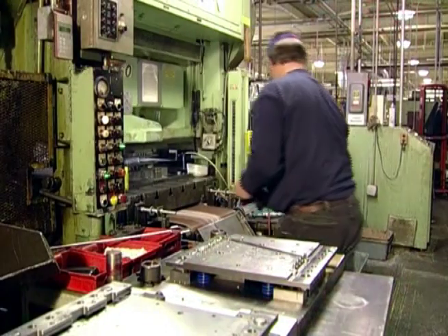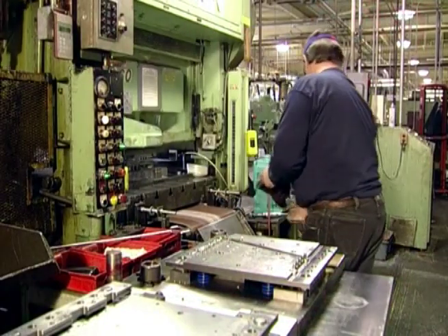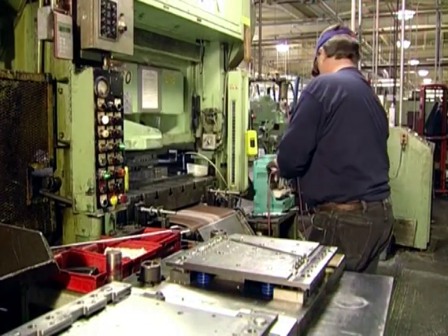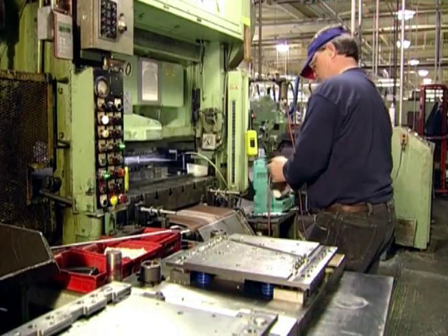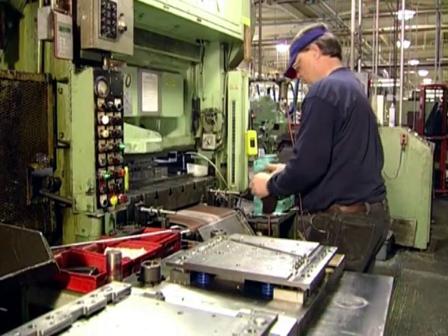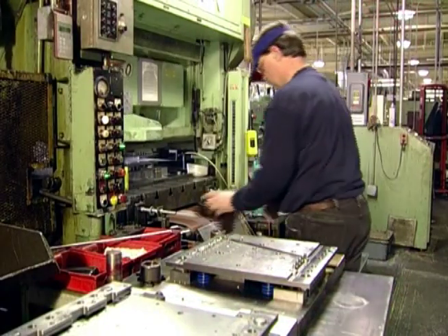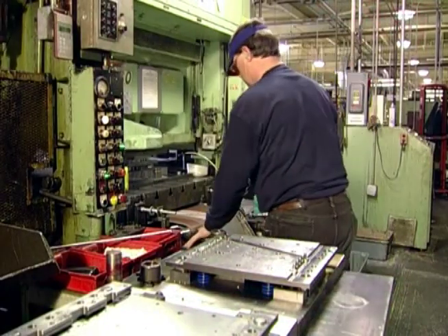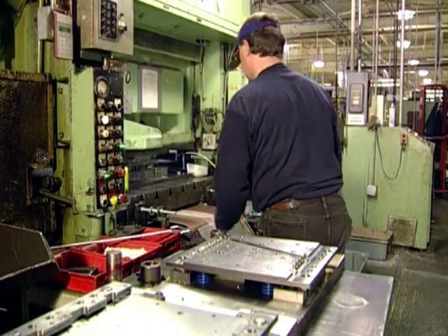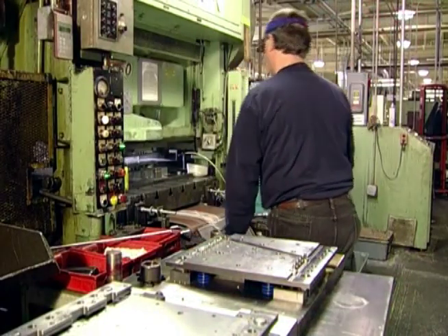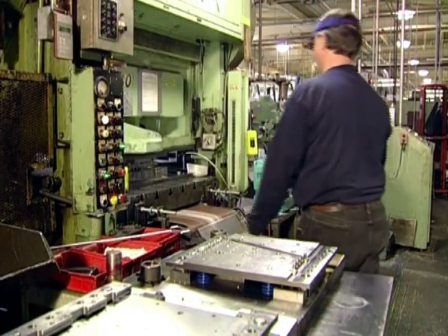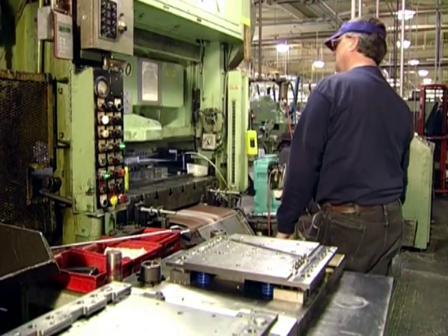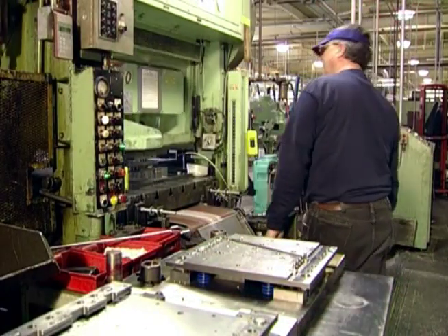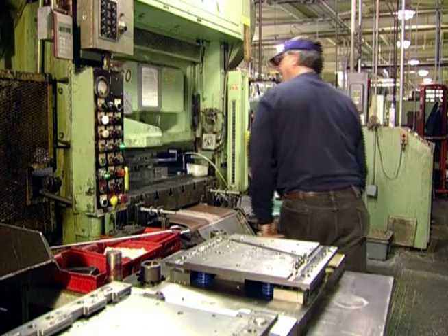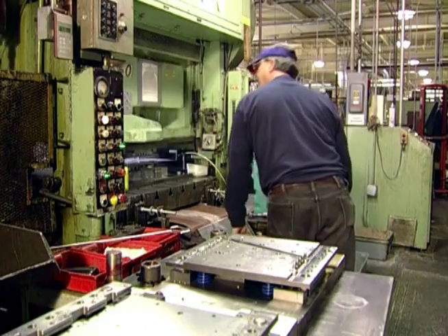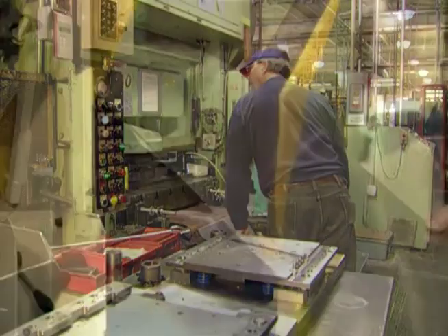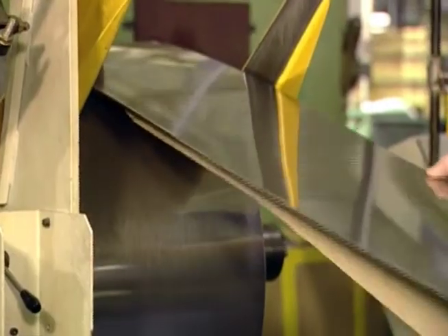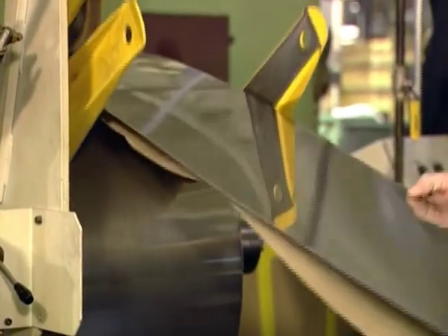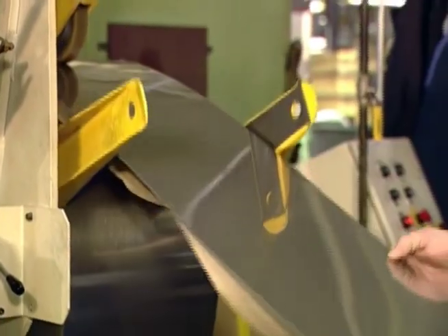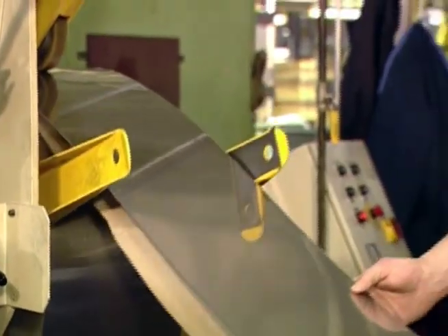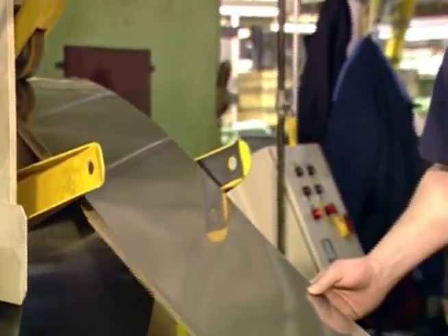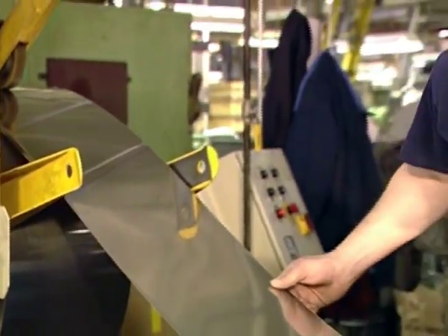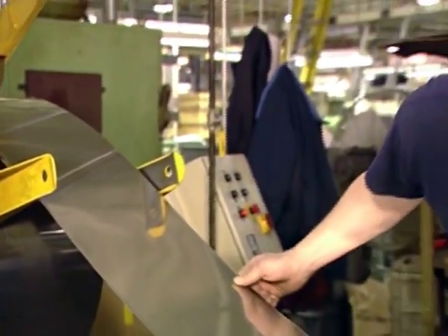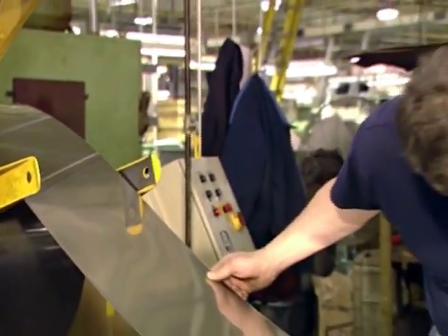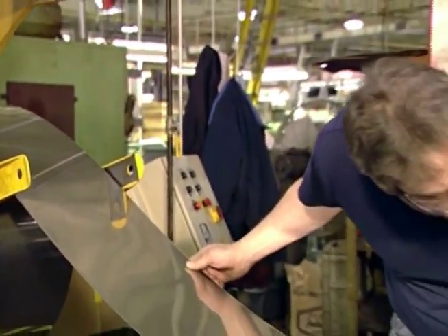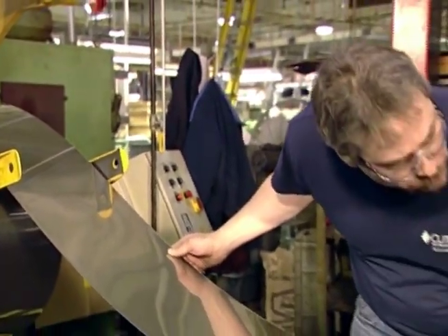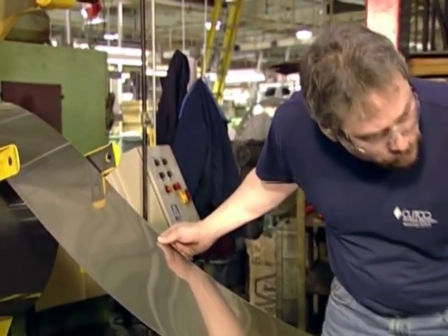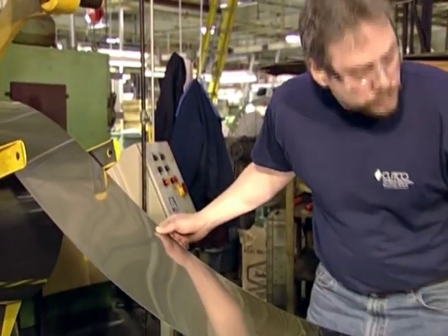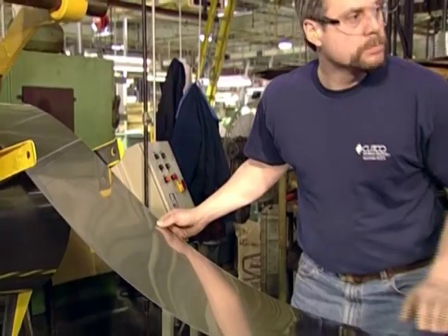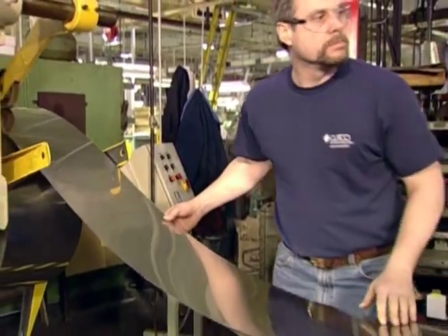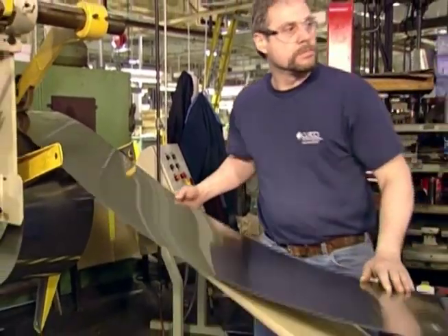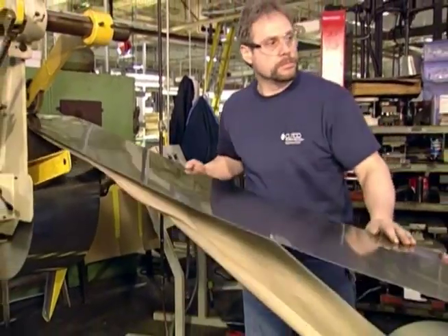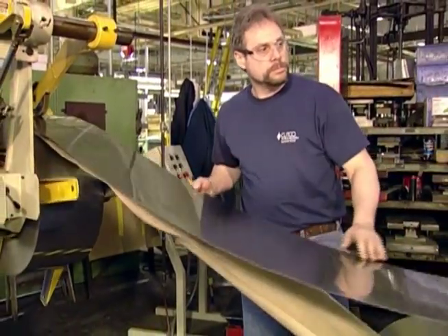We'll now take you on a tour to show how we make the world's finest cutlery. Cutco blades are made of the finest quality high carbon, stain resistant, 440A steel.